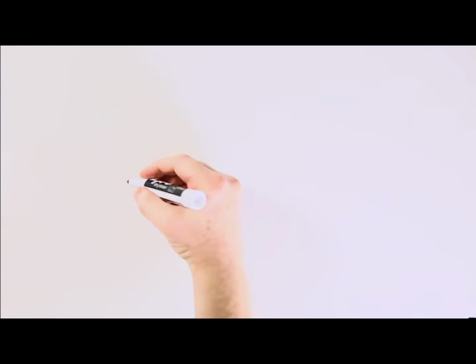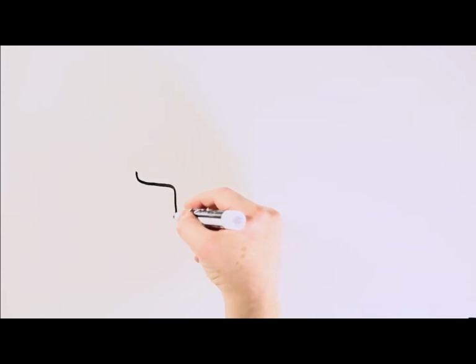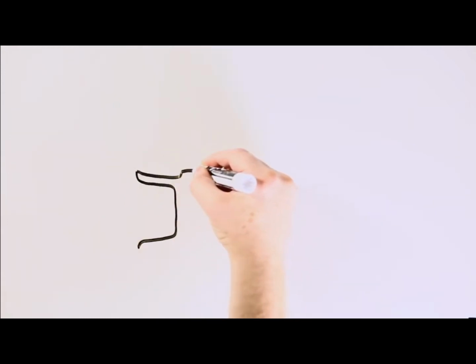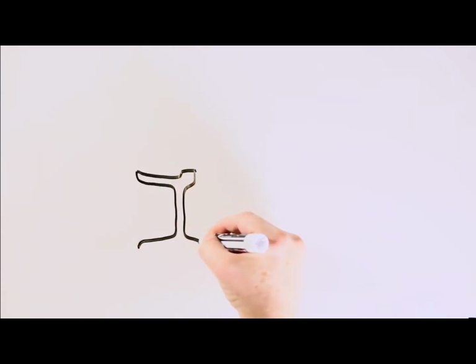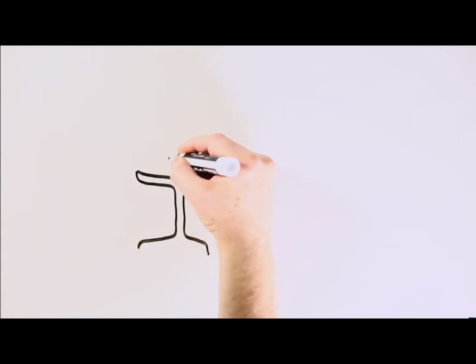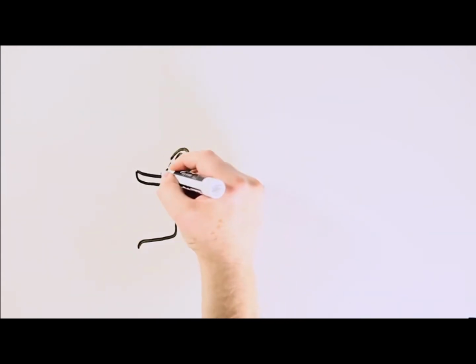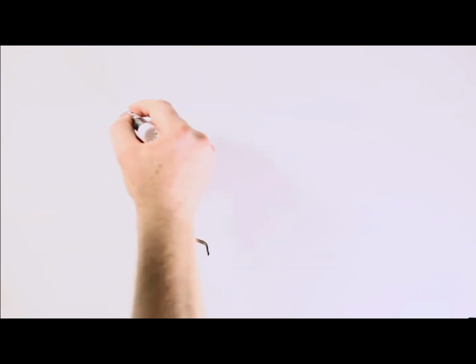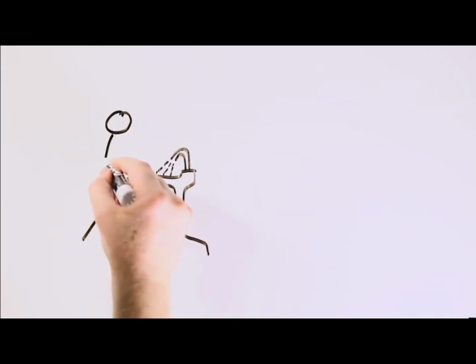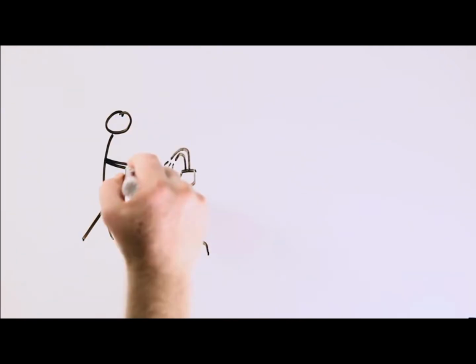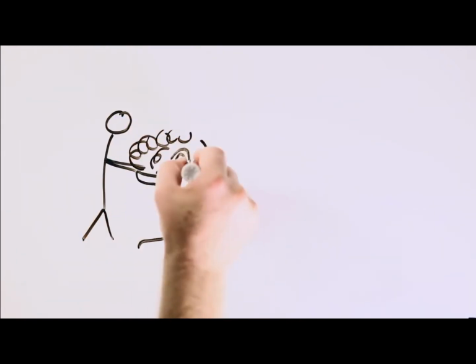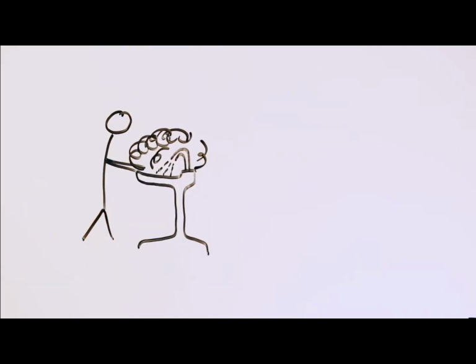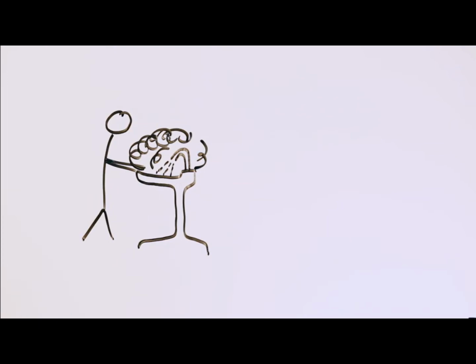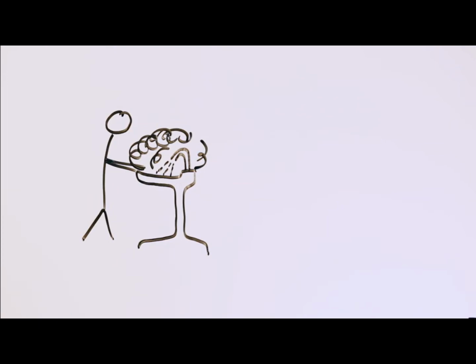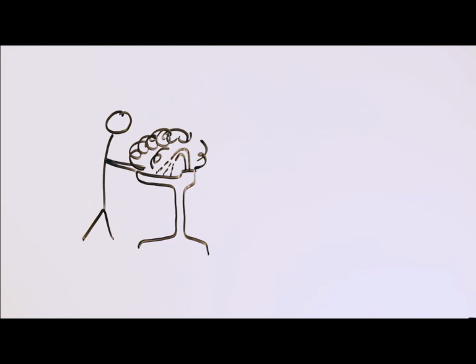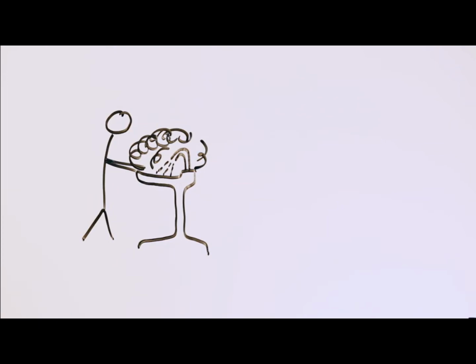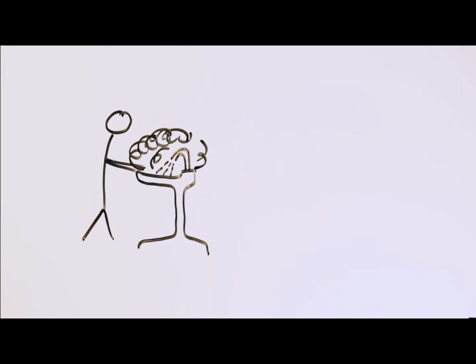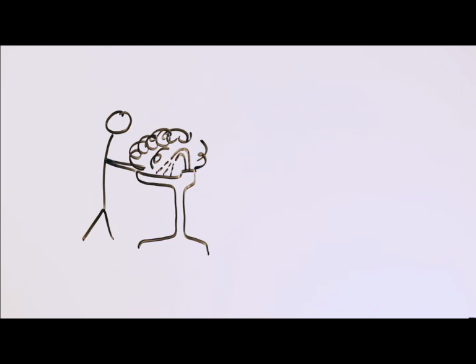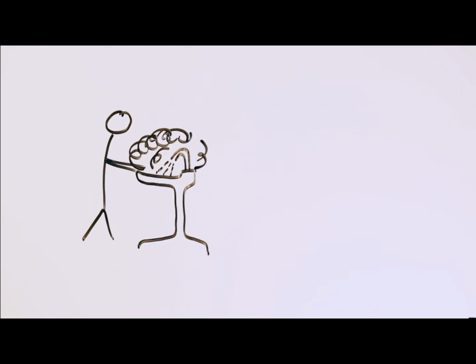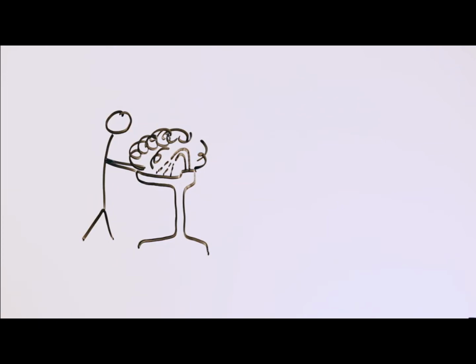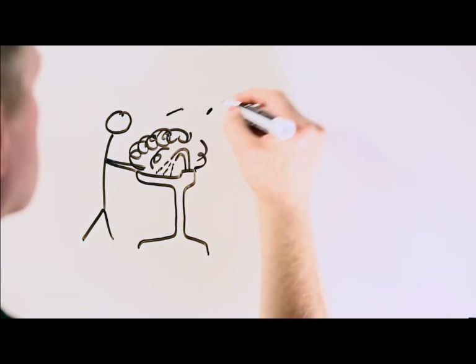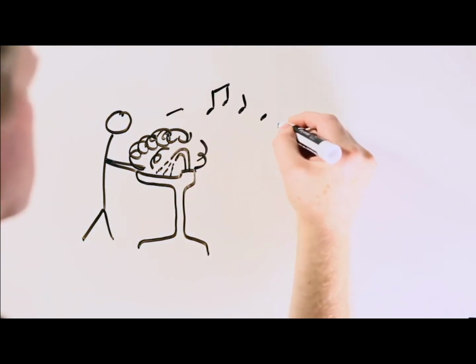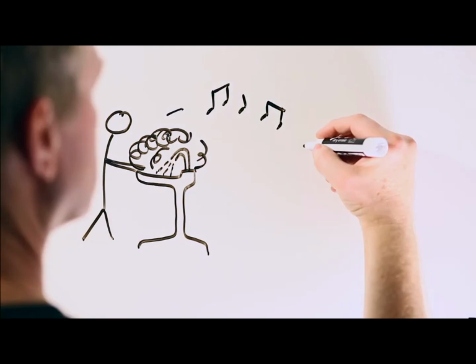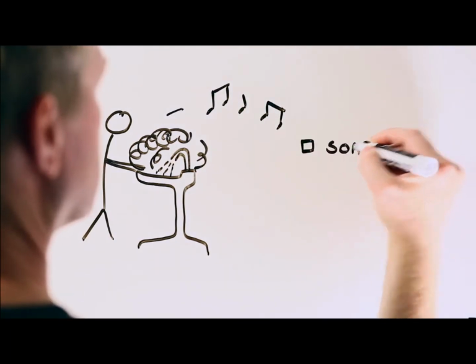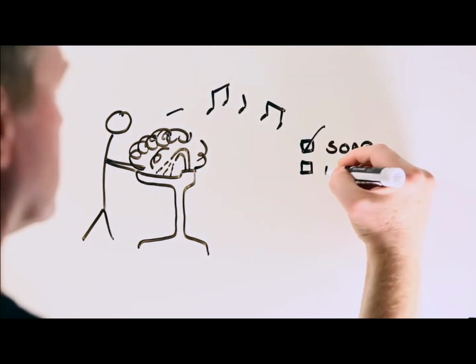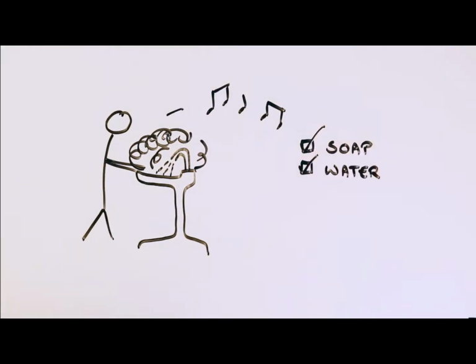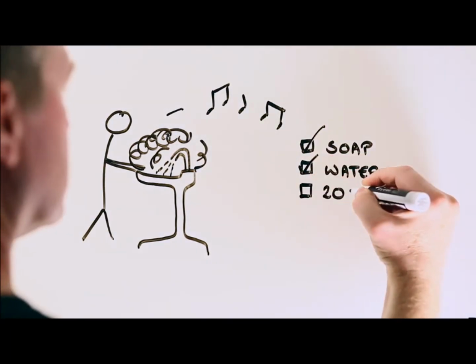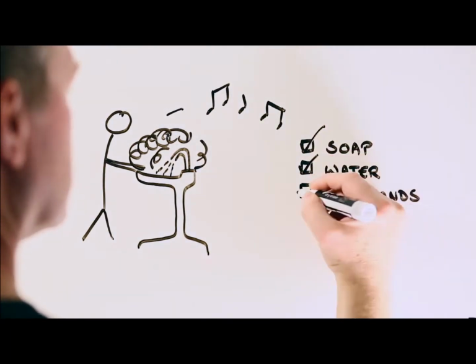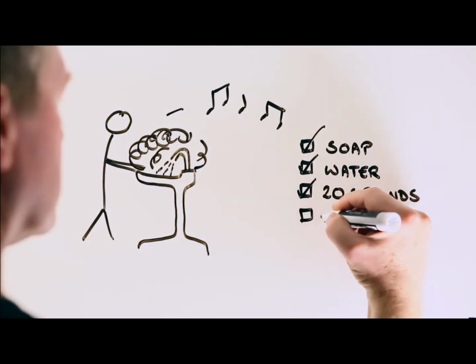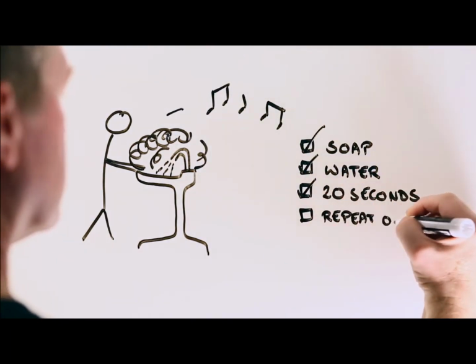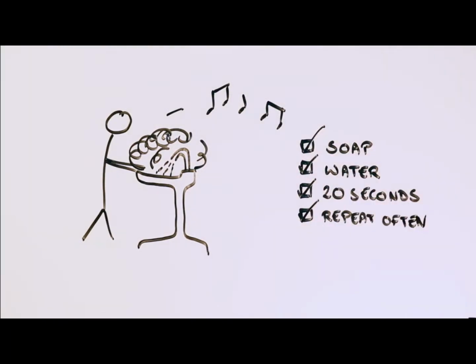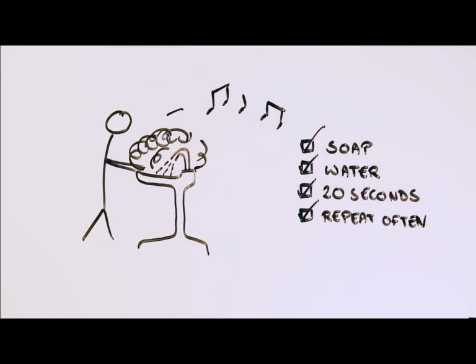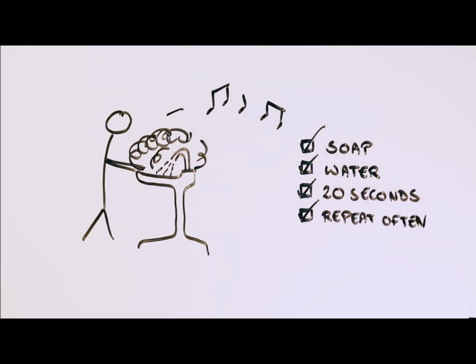2. Wash your hands with soap as often as possible. And yes, I know that it's a pain and you've never seen the need to do this in the past, but trust me on this. And as for how long to wash, the chorus of Lizzo's Truth Hurts is about right at 20 seconds. Just saying.